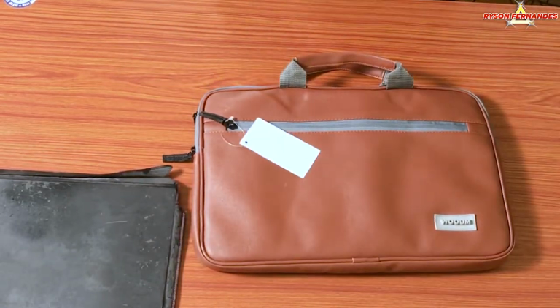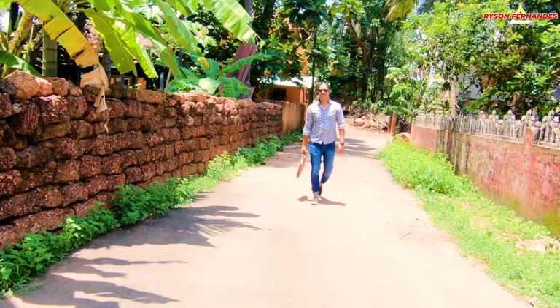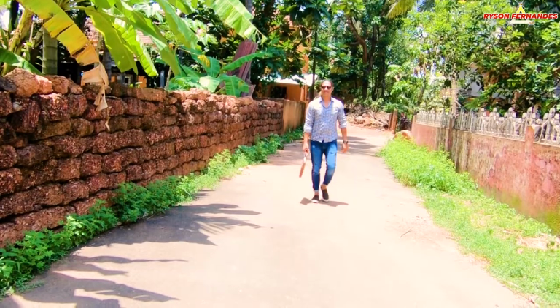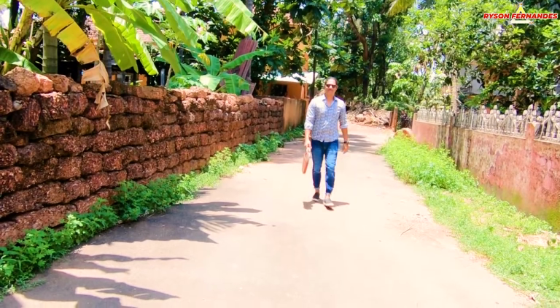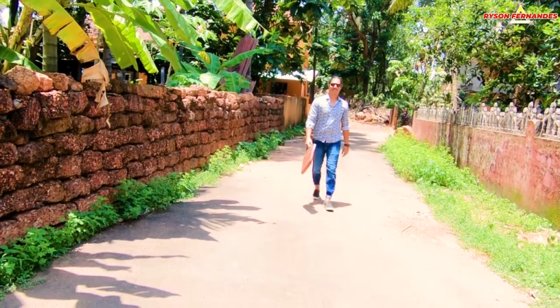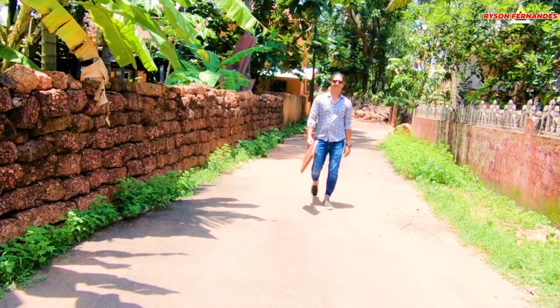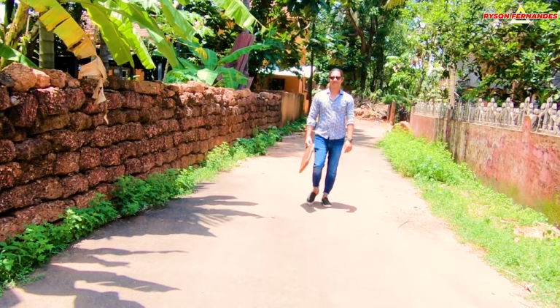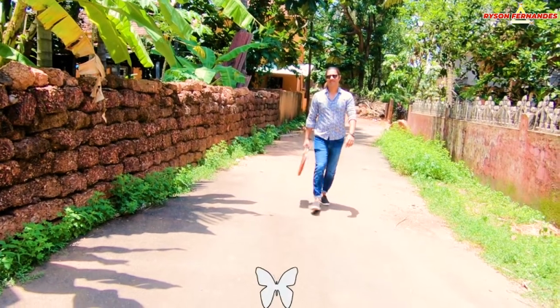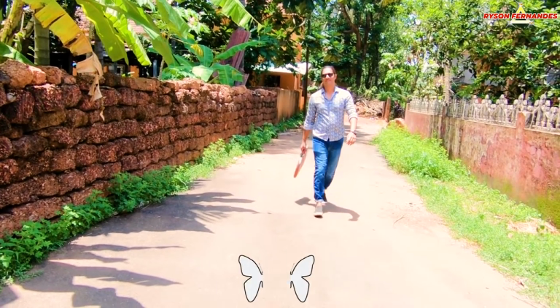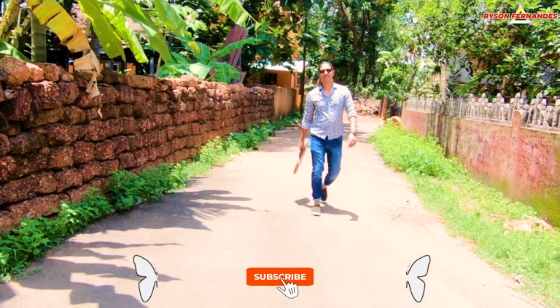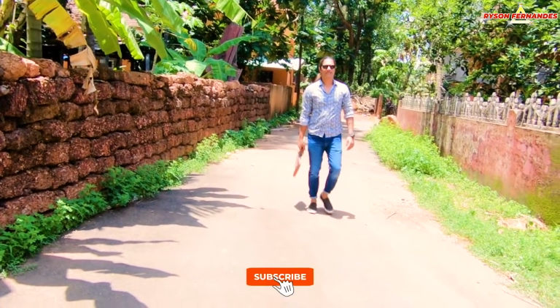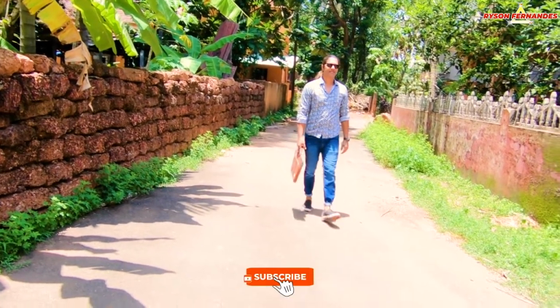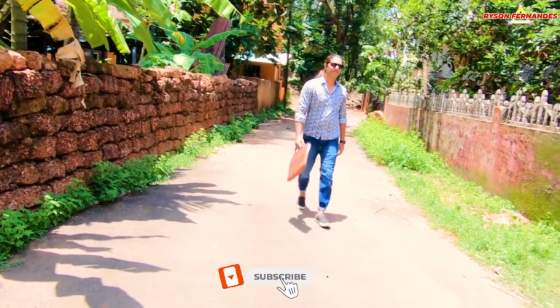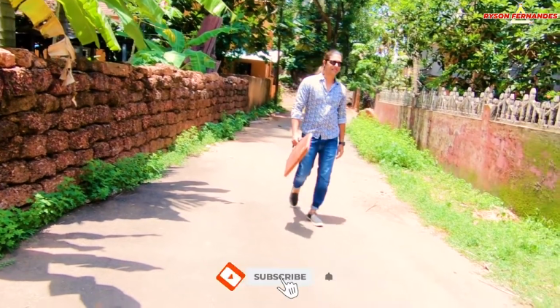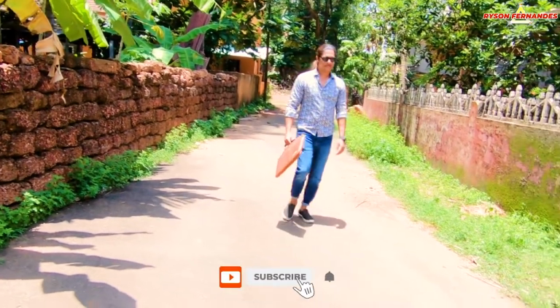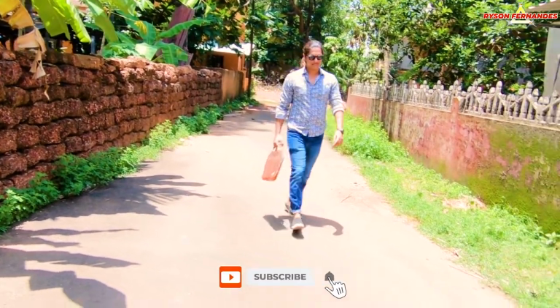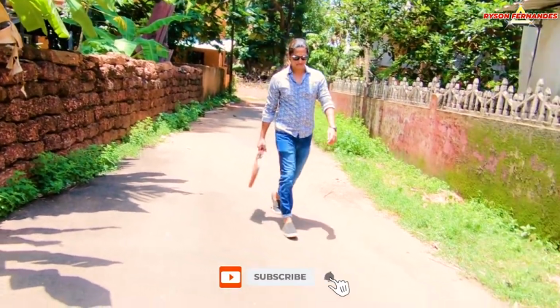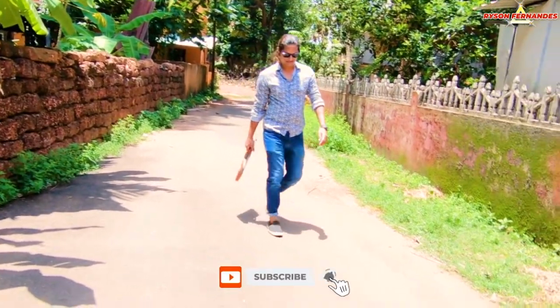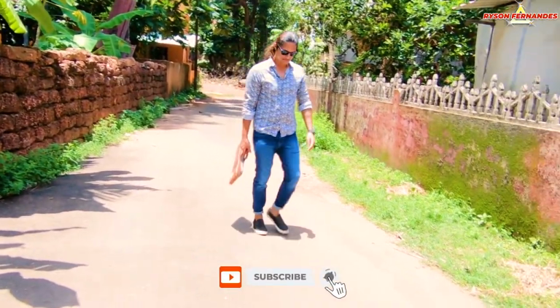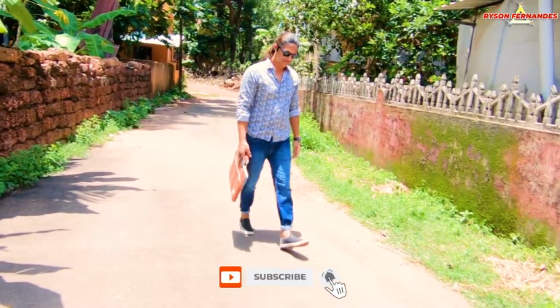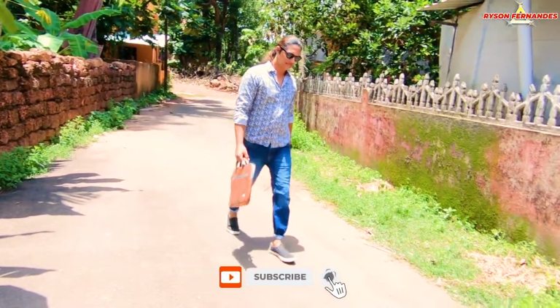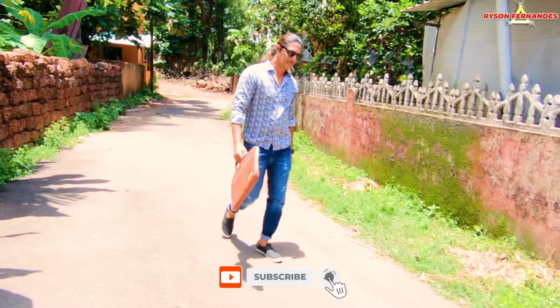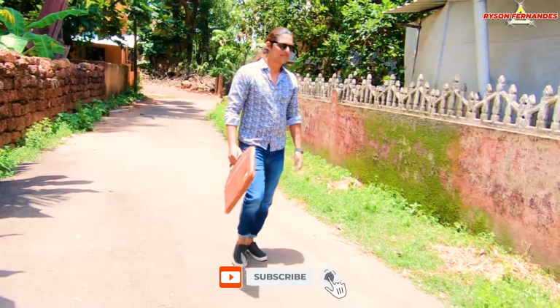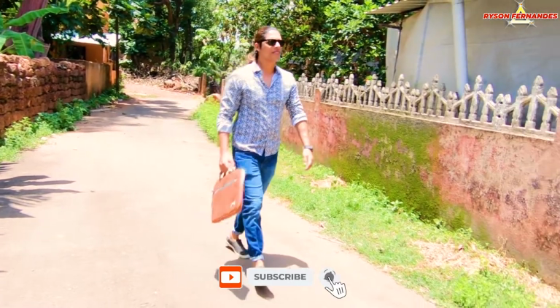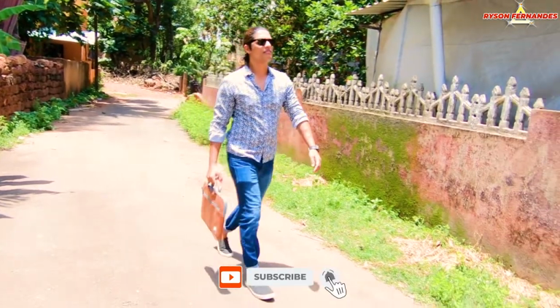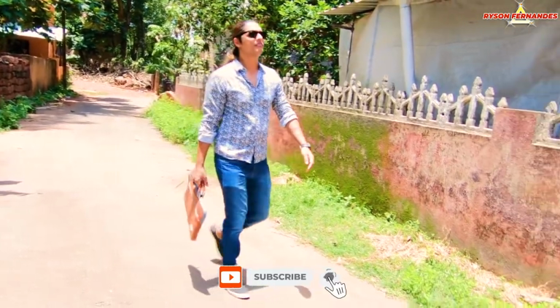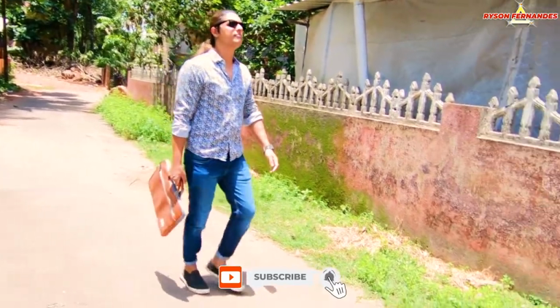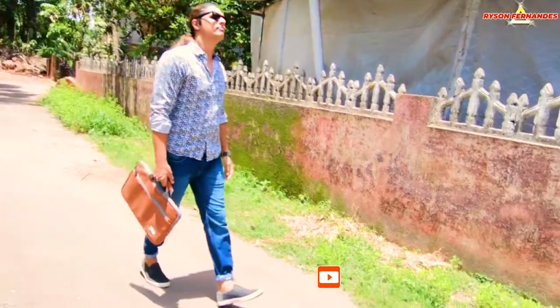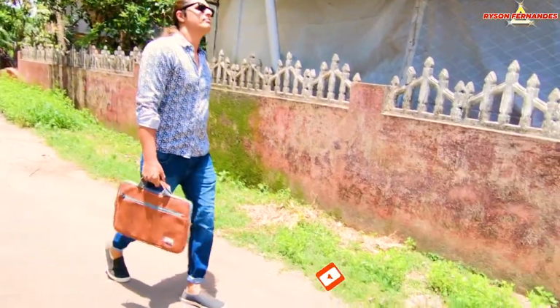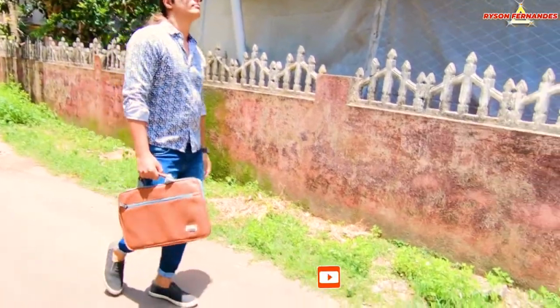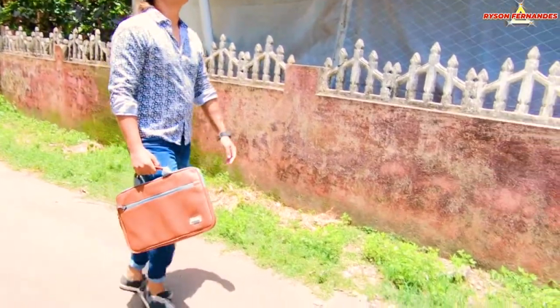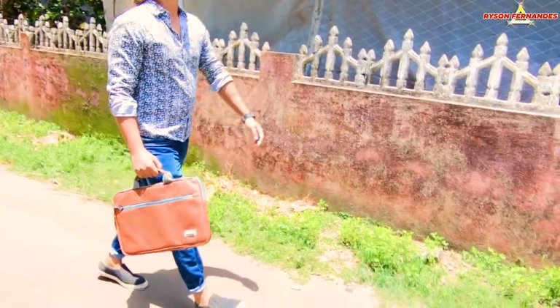If you want to buy this bag, I have put a link in my description — you can go there and check it out. Now let's take this bag outside and see how it looks when we are carrying it.